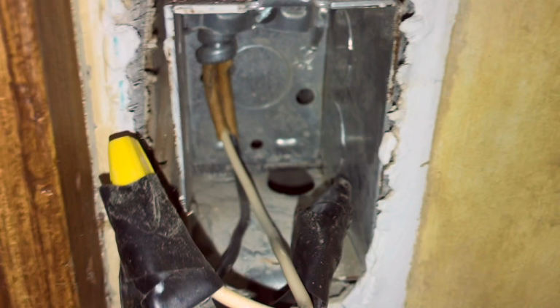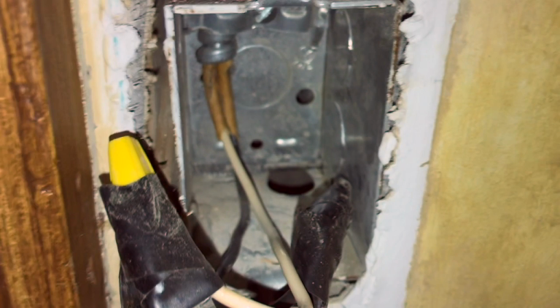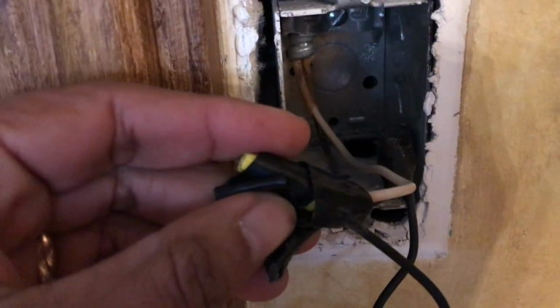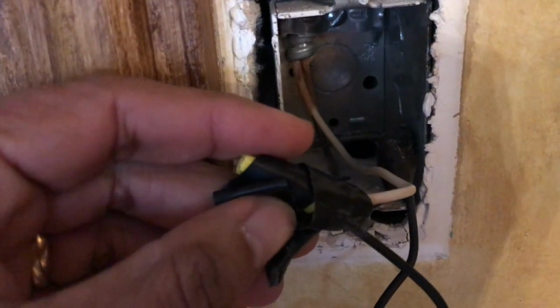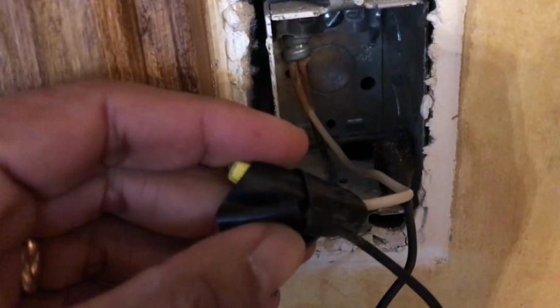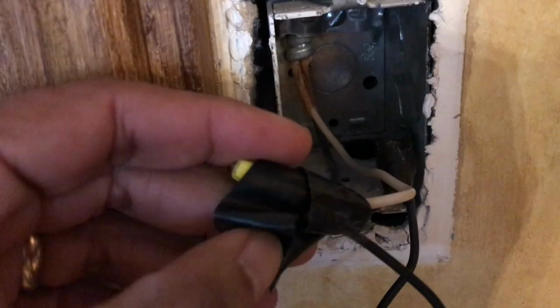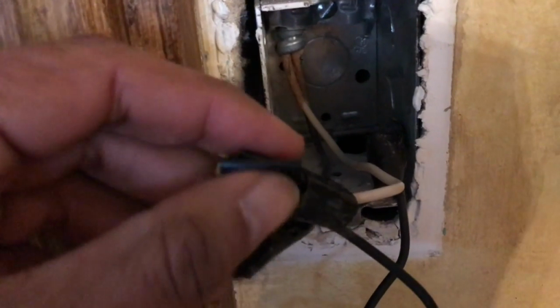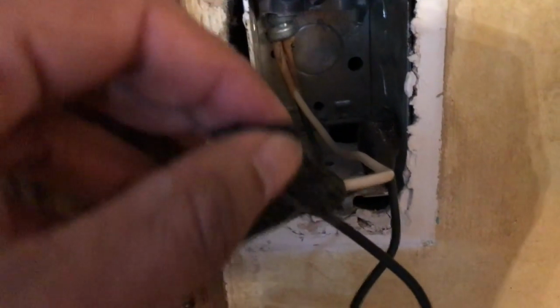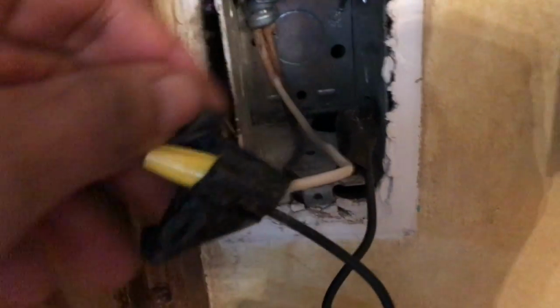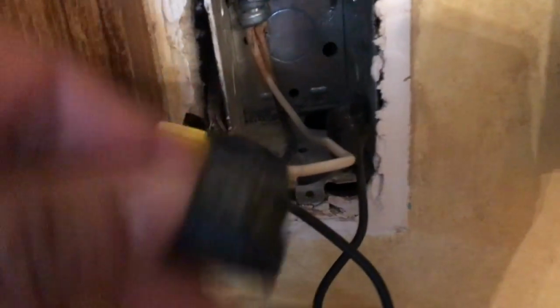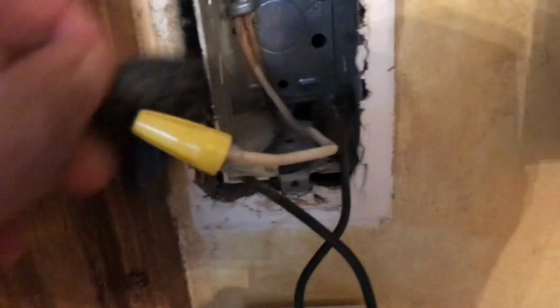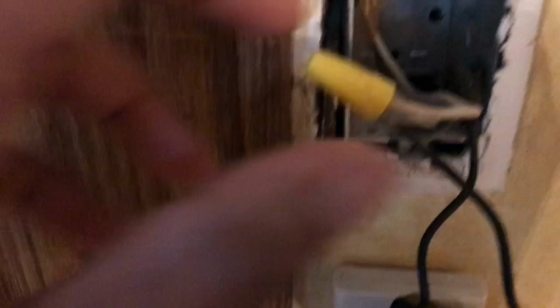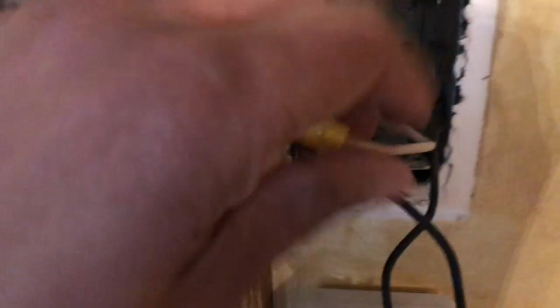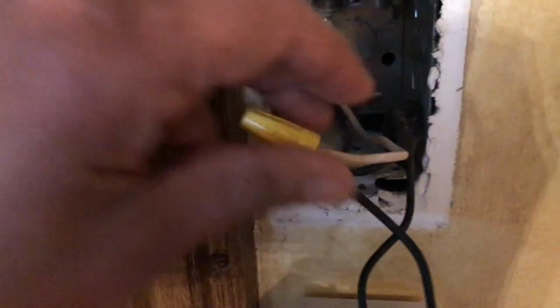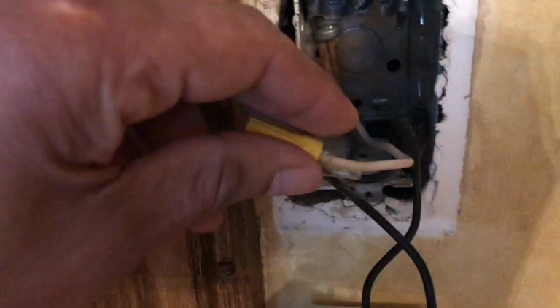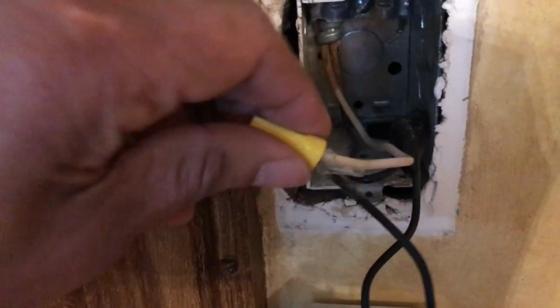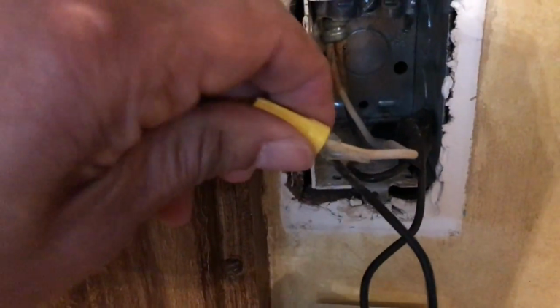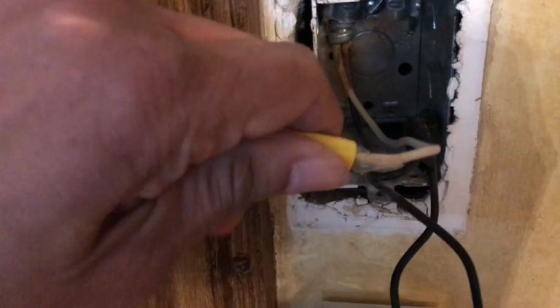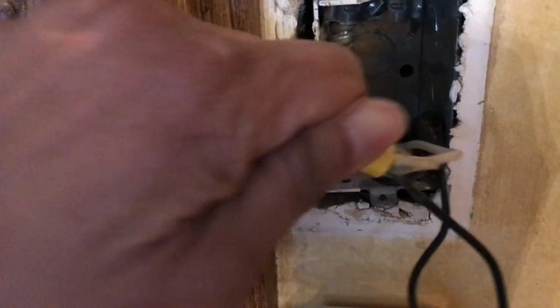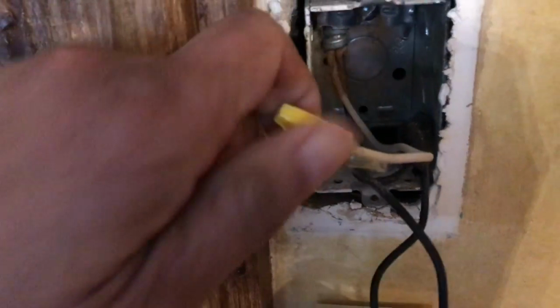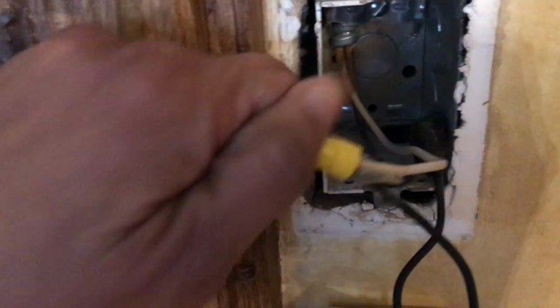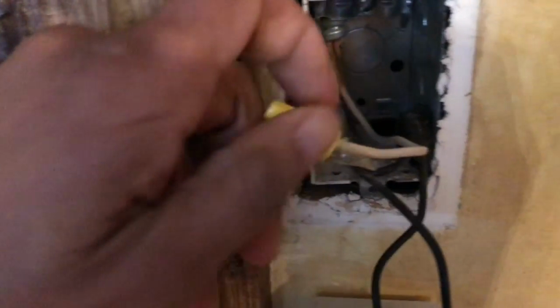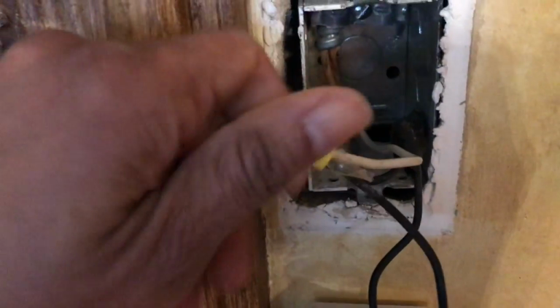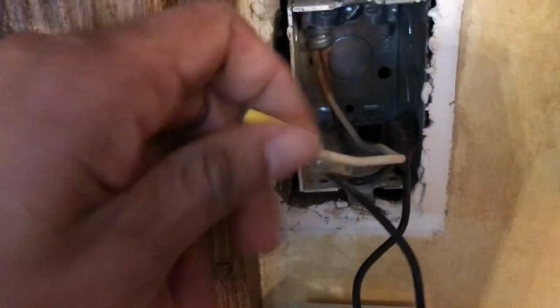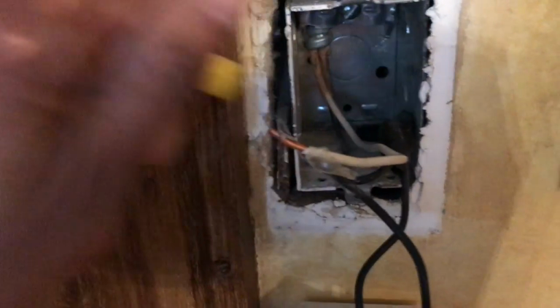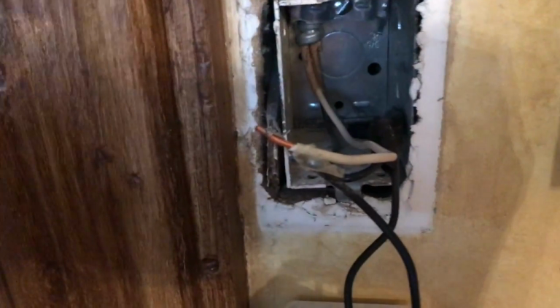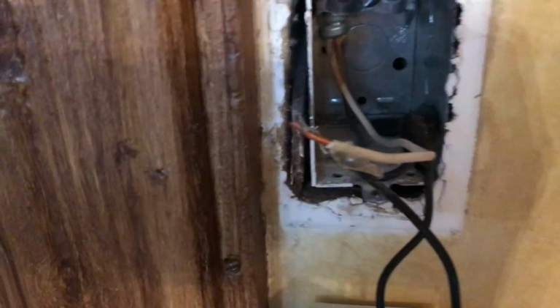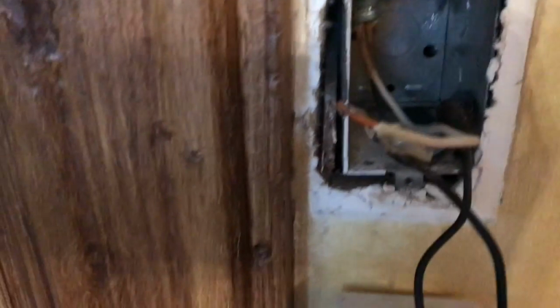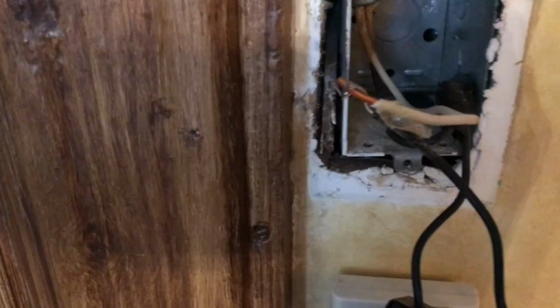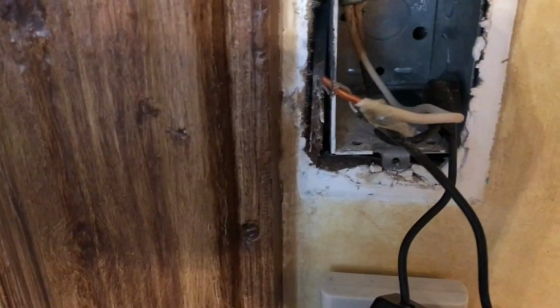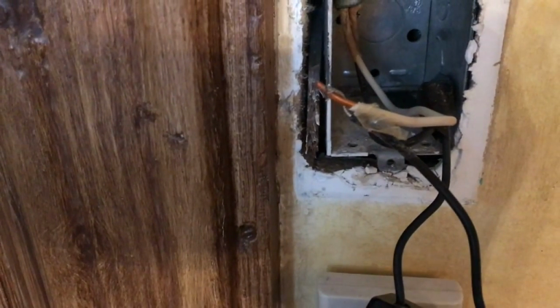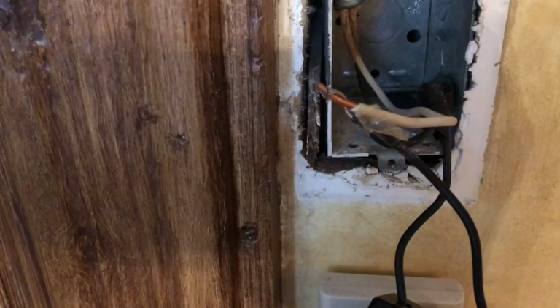A white and a black wire. The white is negative and the black is positive. I remove the electrical tape that was put on by whoever installed the switch before me, and I remove the wire nut. You'll do this for both the black and white wires coming out of your box.